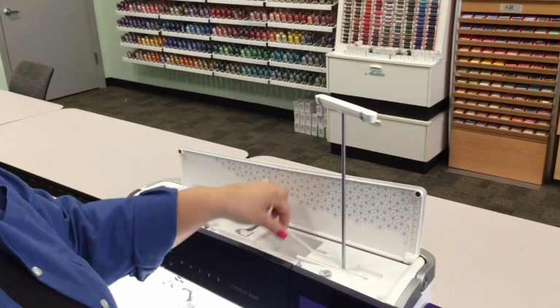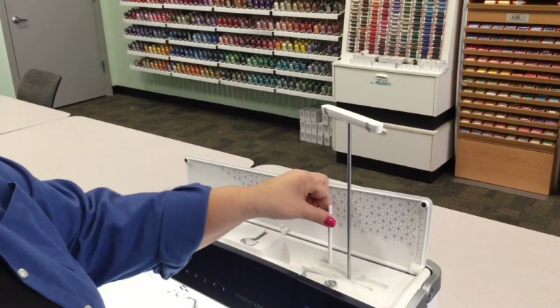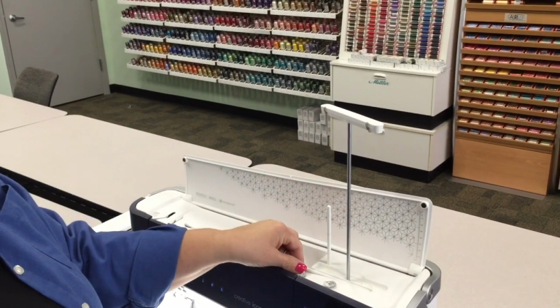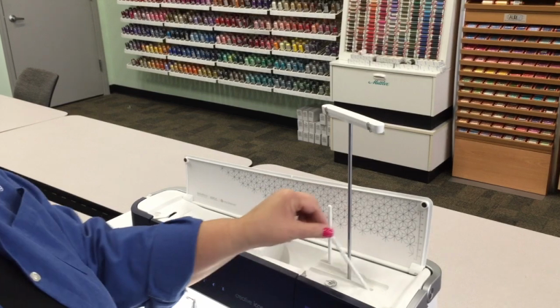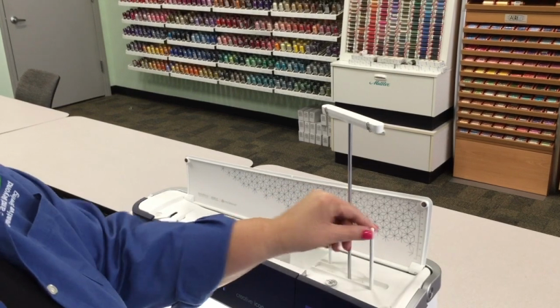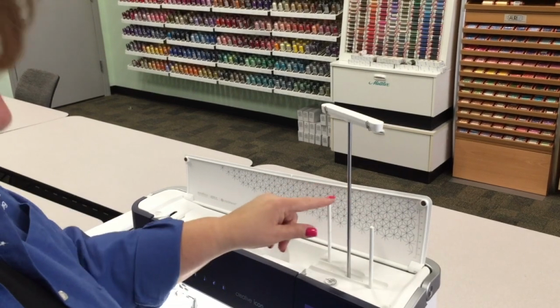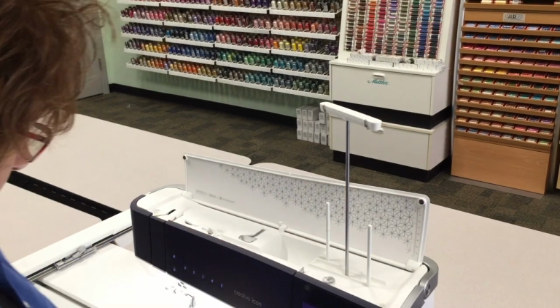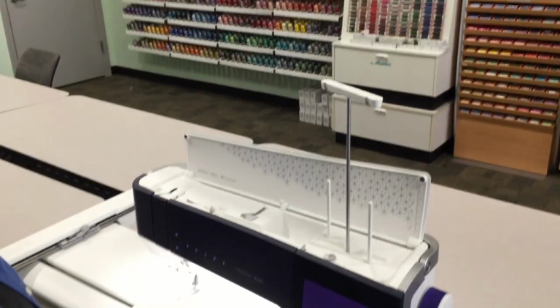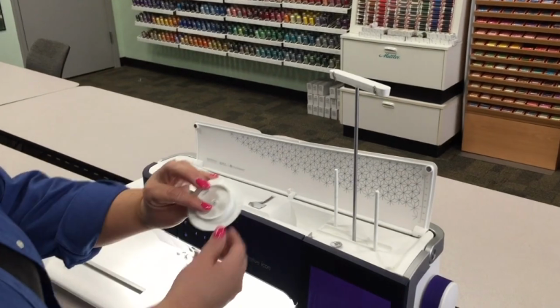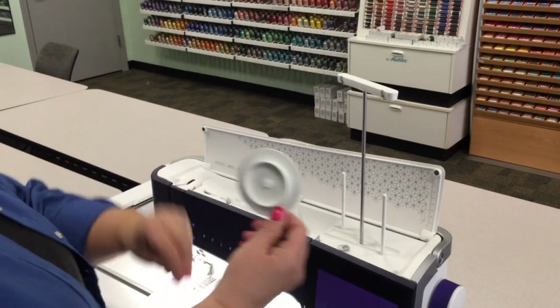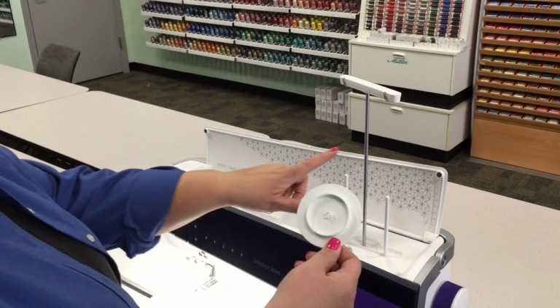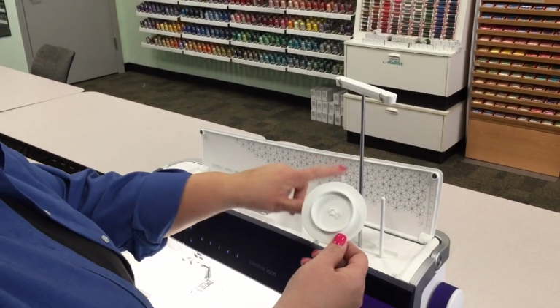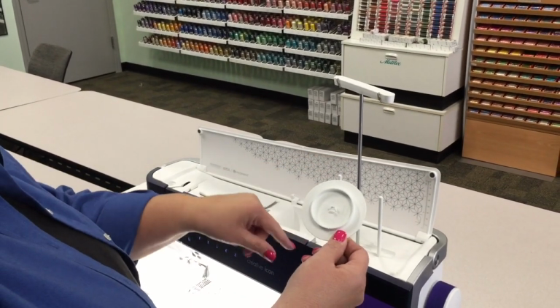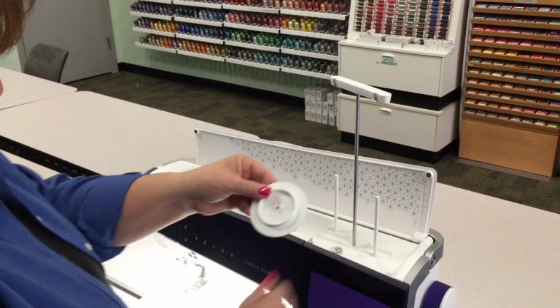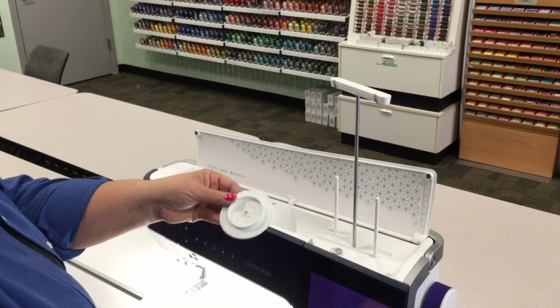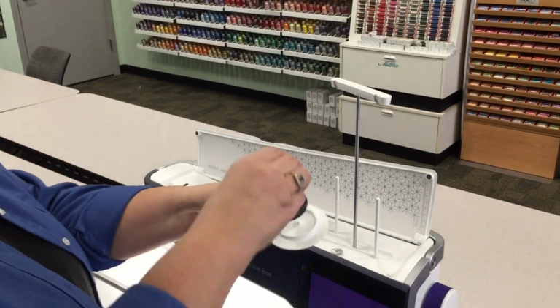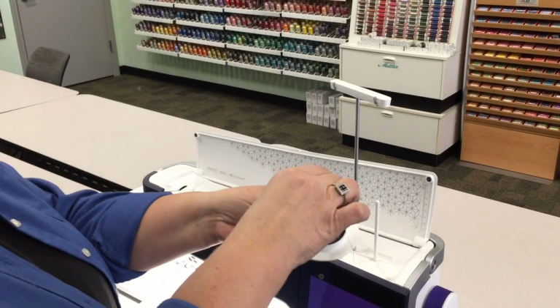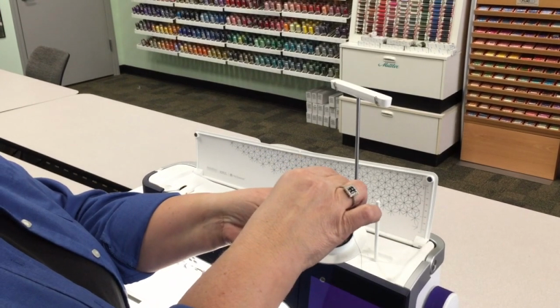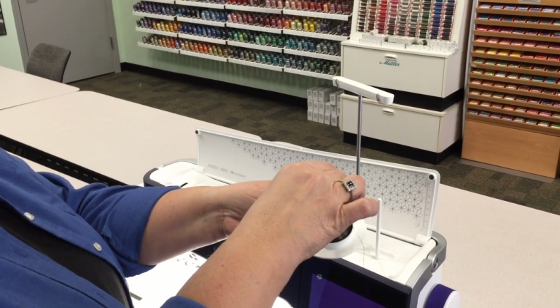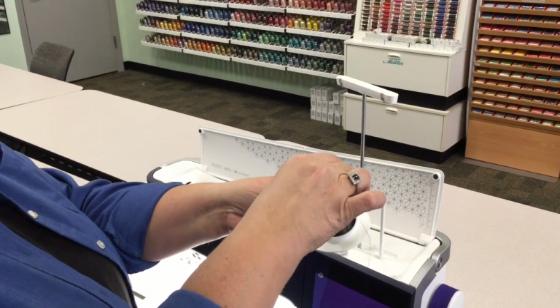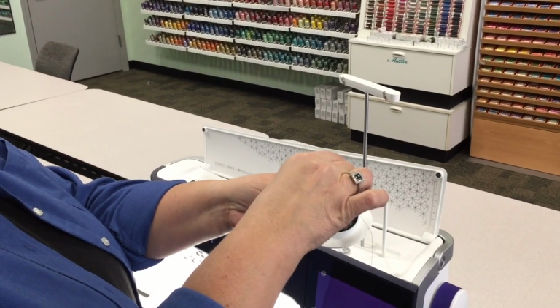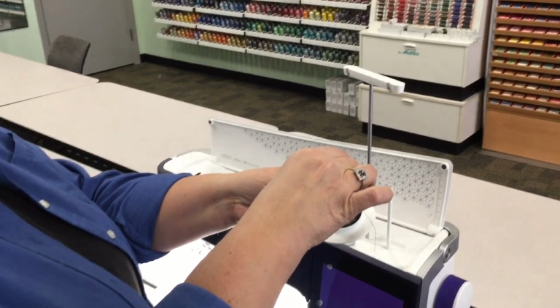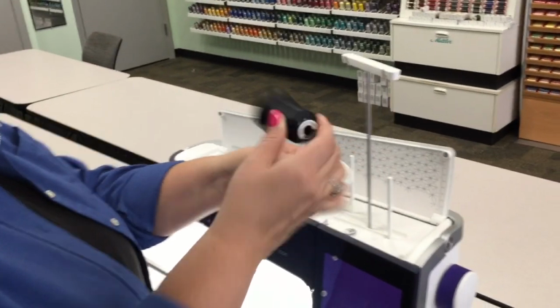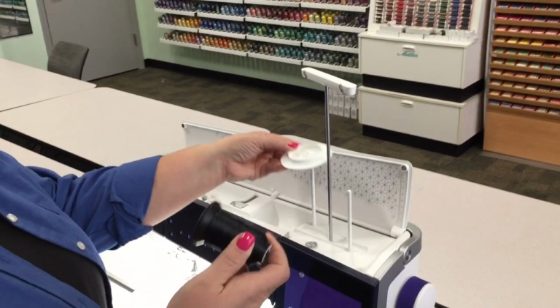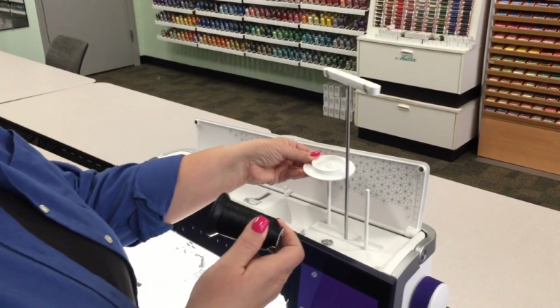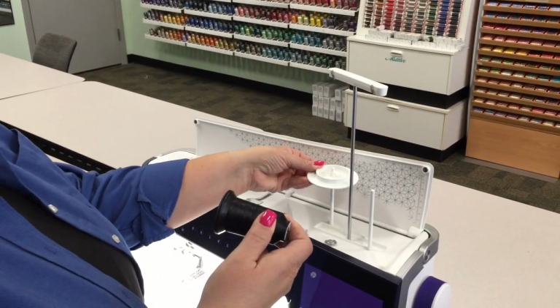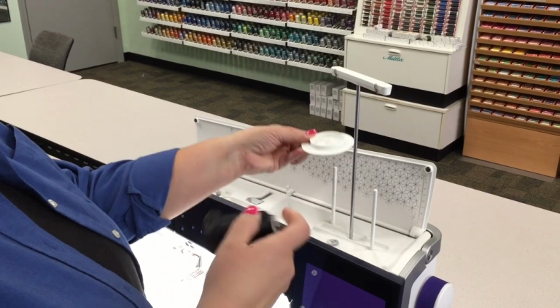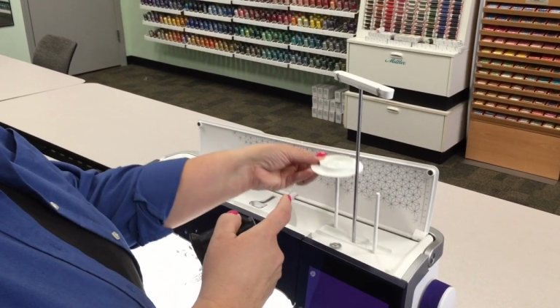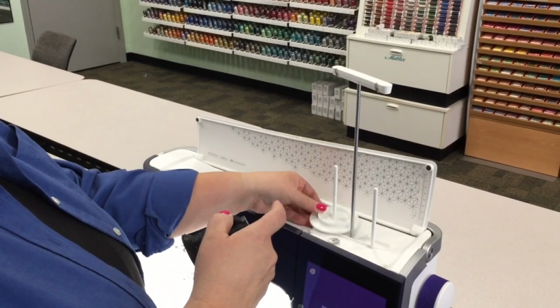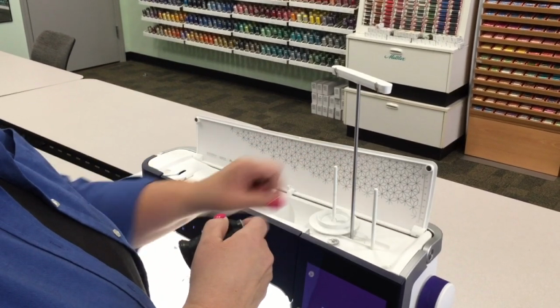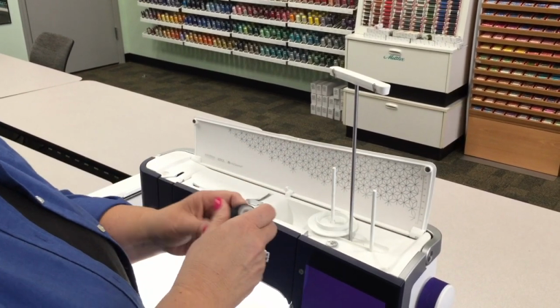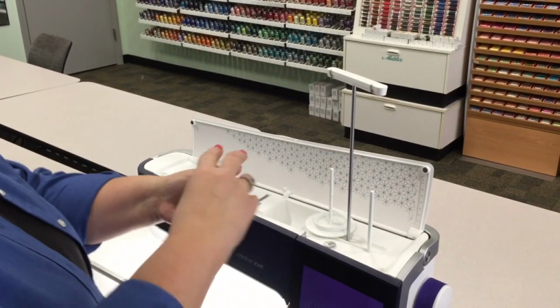We're going to lift the two pins. We are going to put your thread disk on the first pin. The thread disk holds your thread cones from bouncing around, so it is important that you use it. You basically want to just slide it onto the first pin.